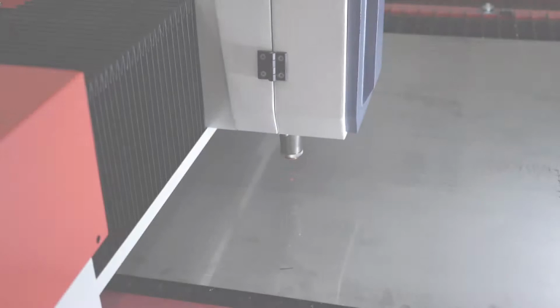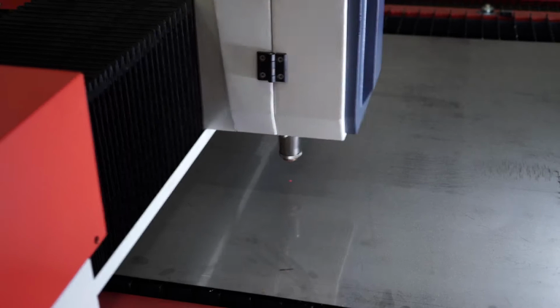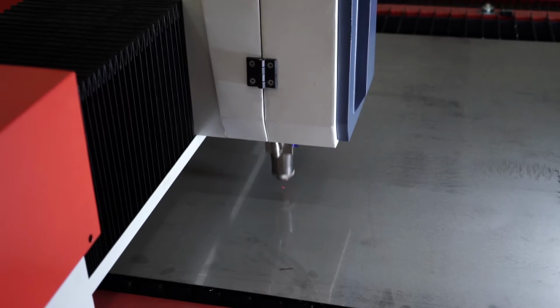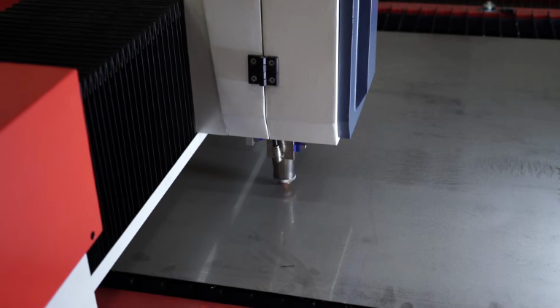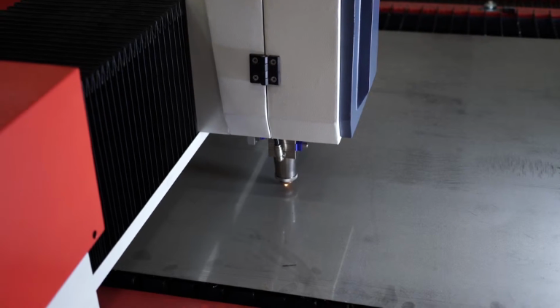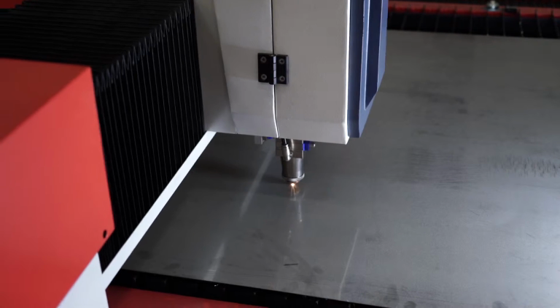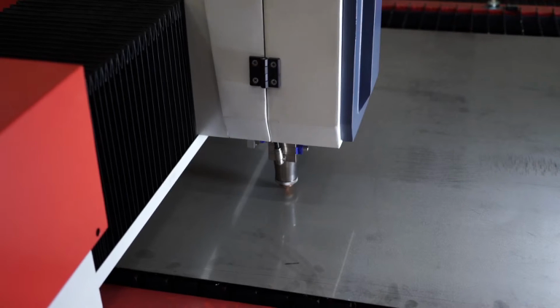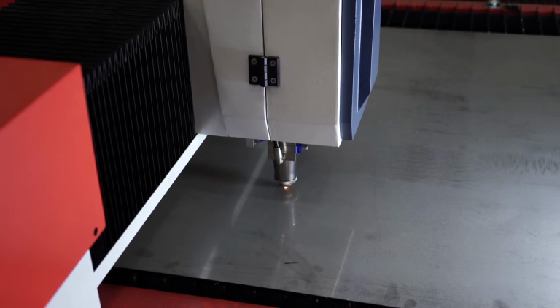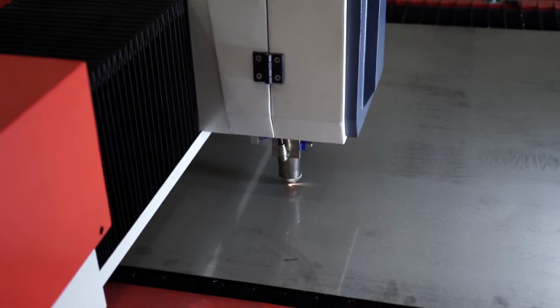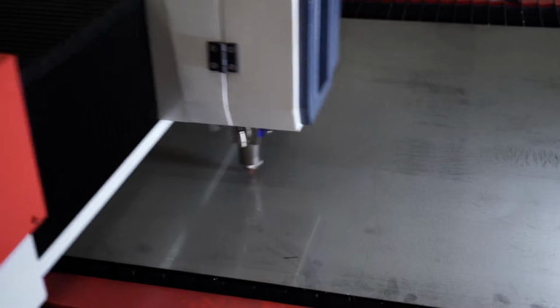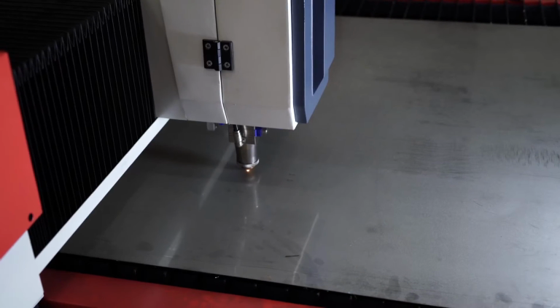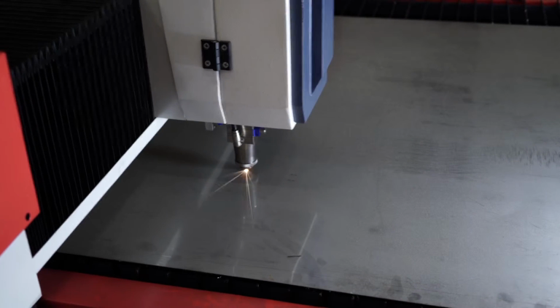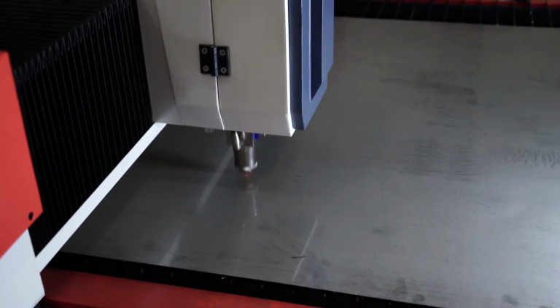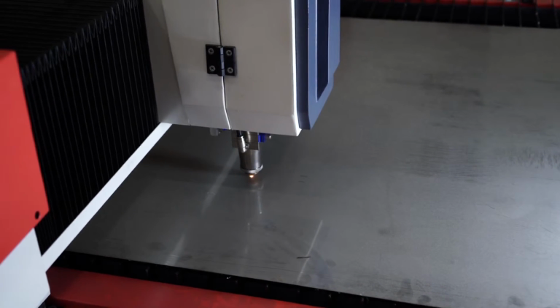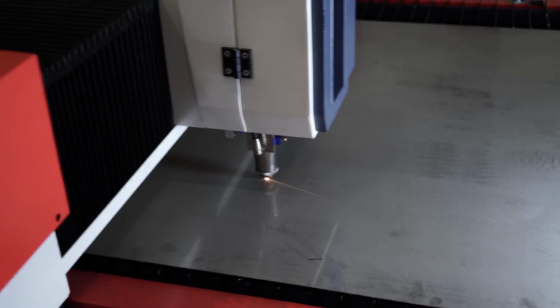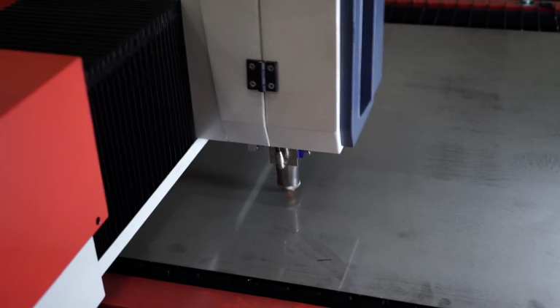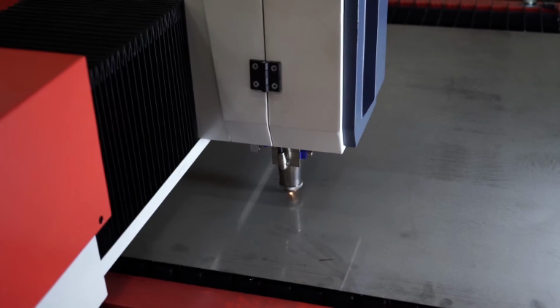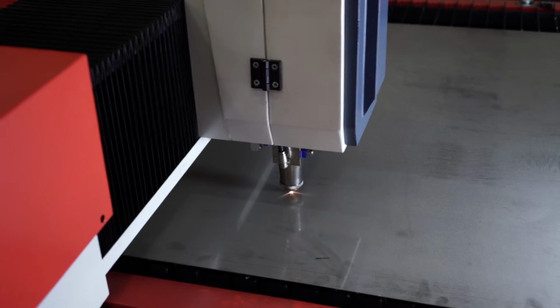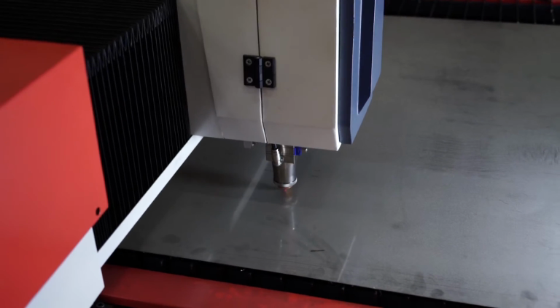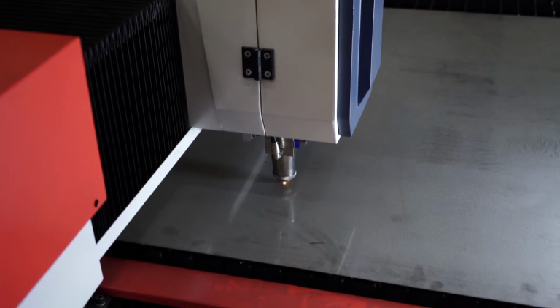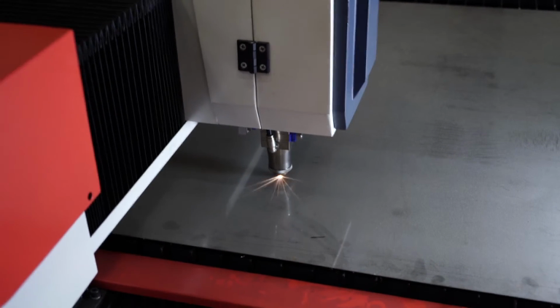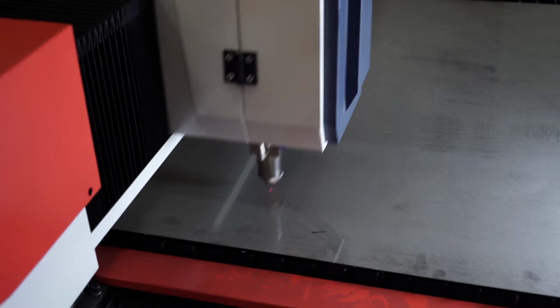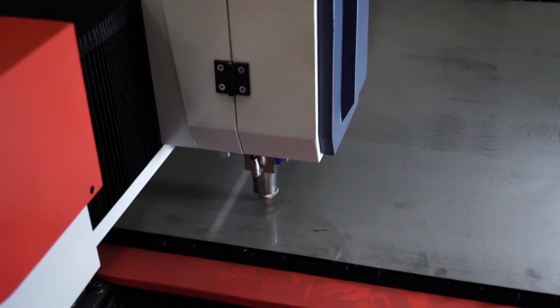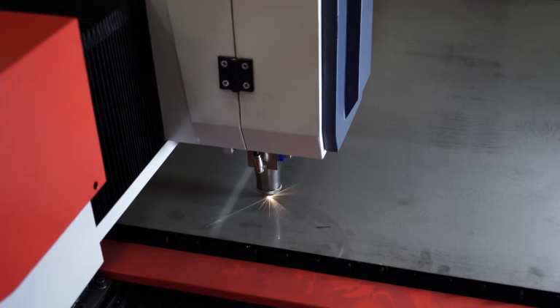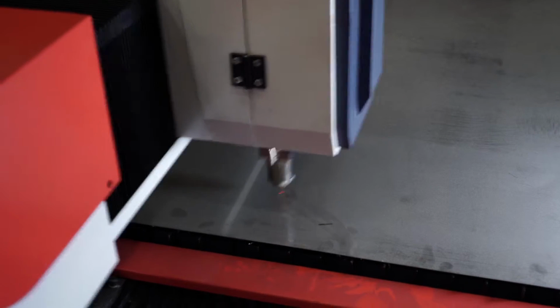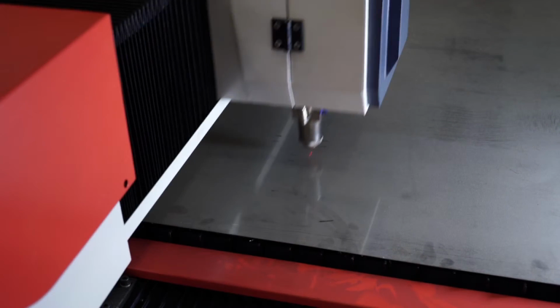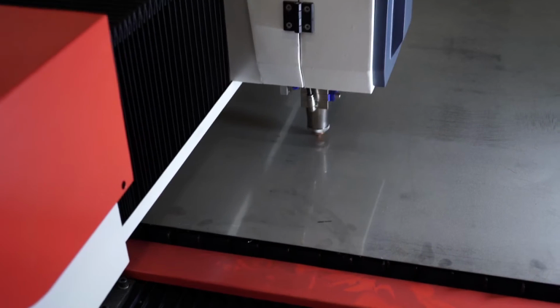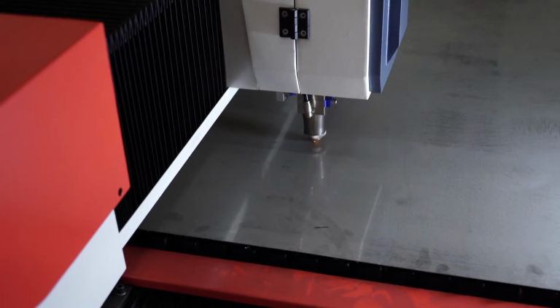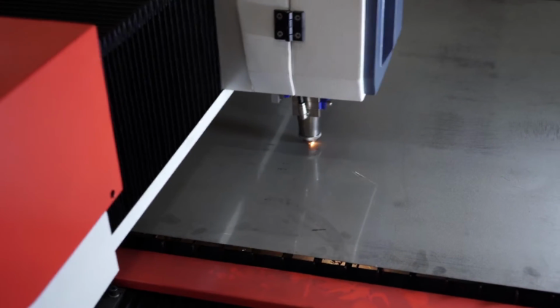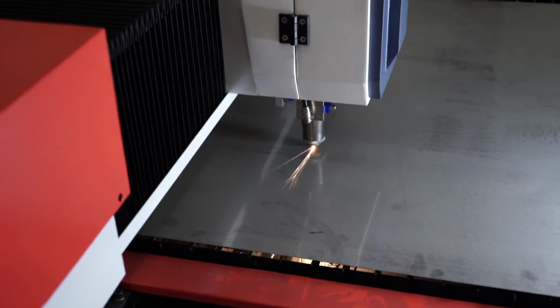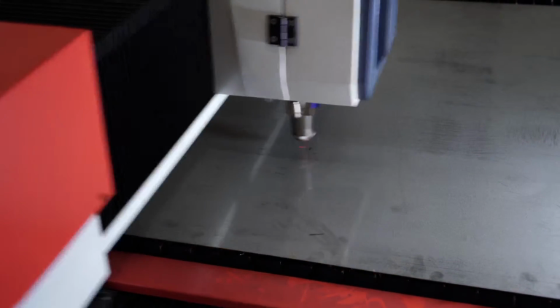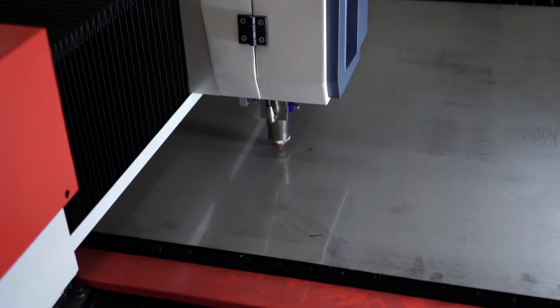This machine is a FC6012 fiber laser. It is equipped with a 300-watt QCW tube with the ability to pulse up to a maximum of 3 kilowatts.